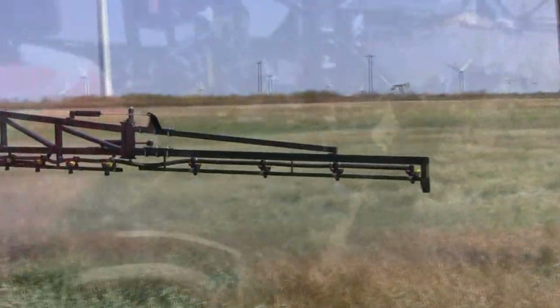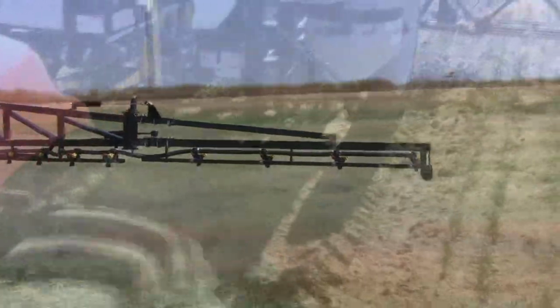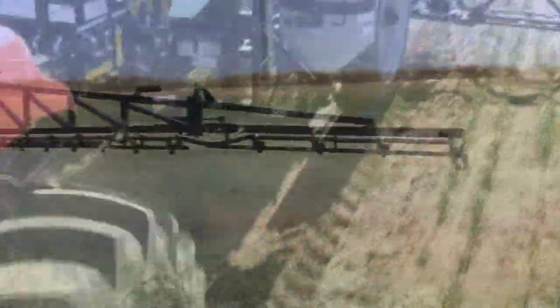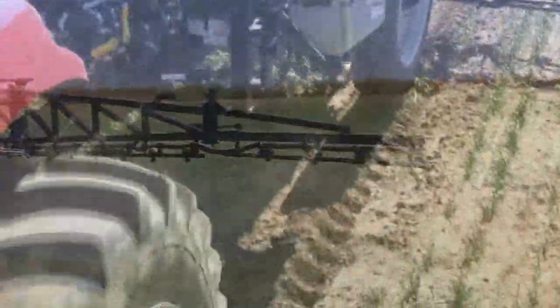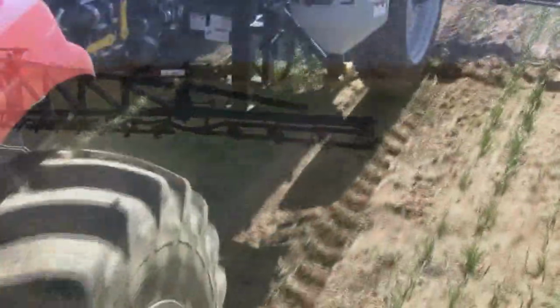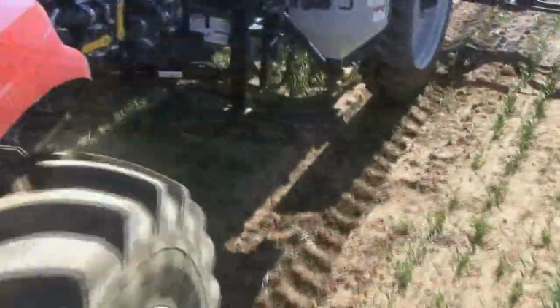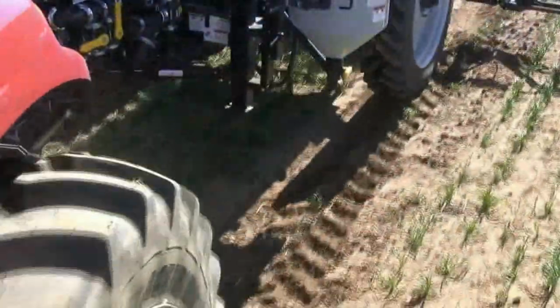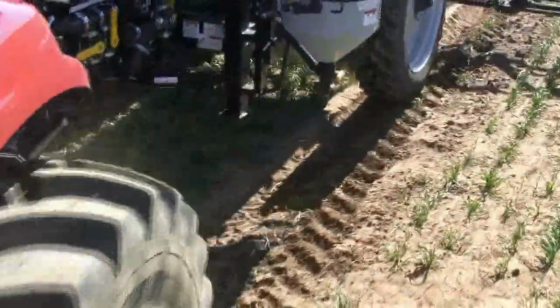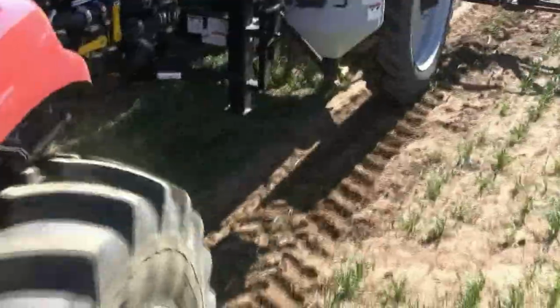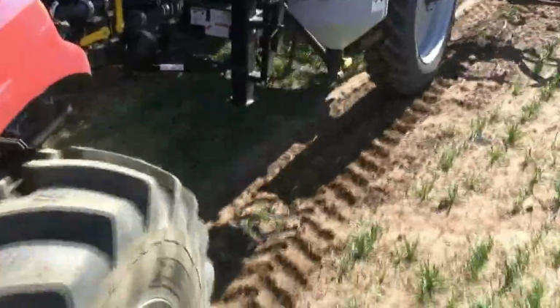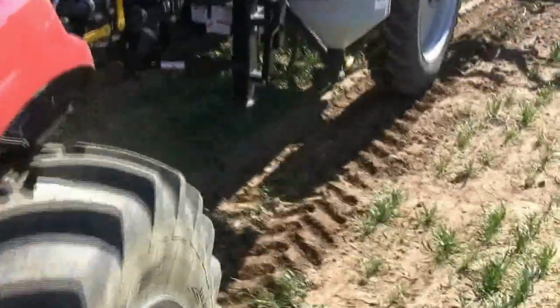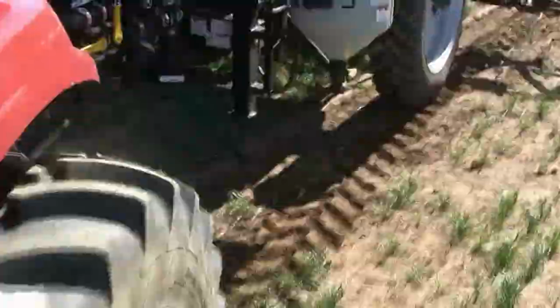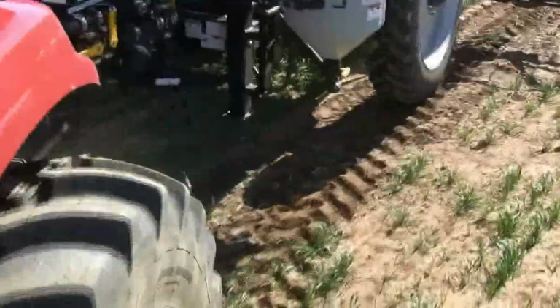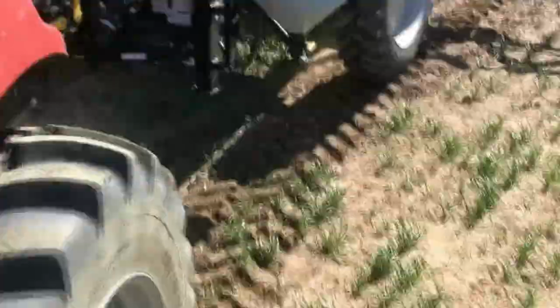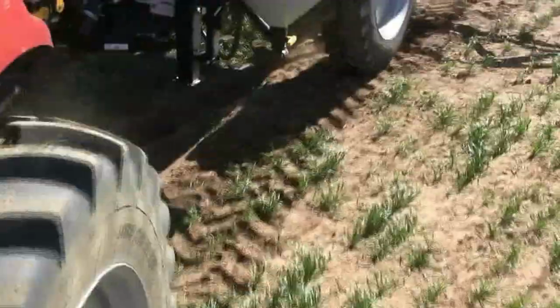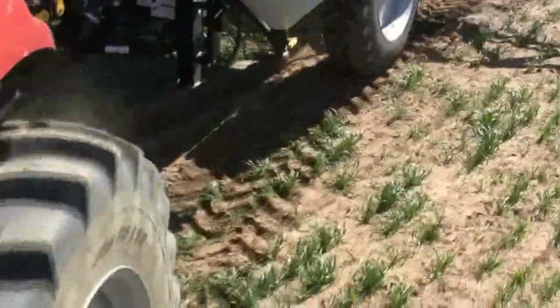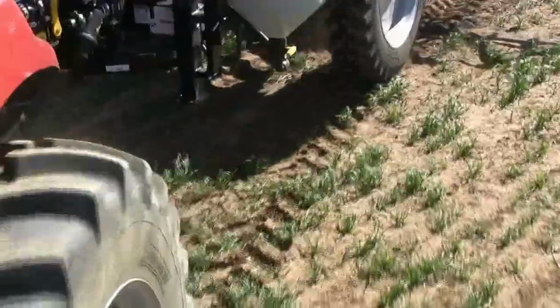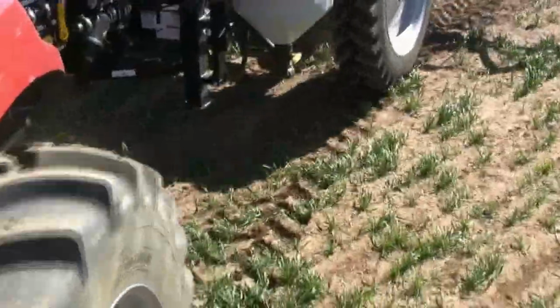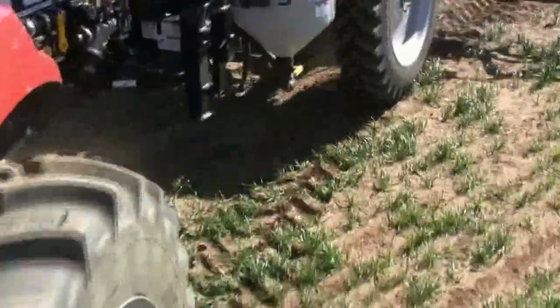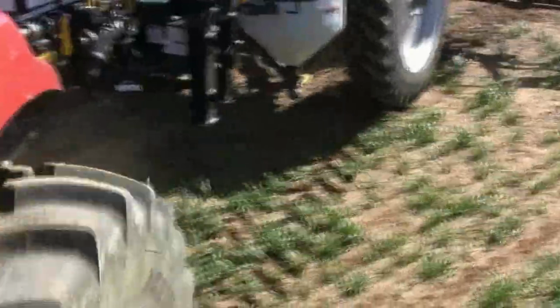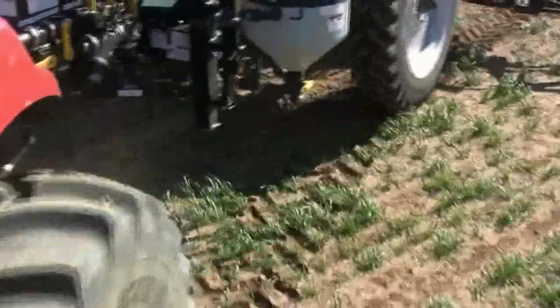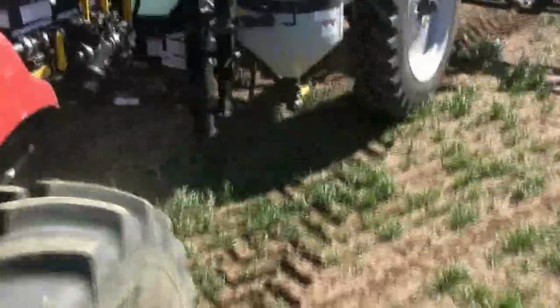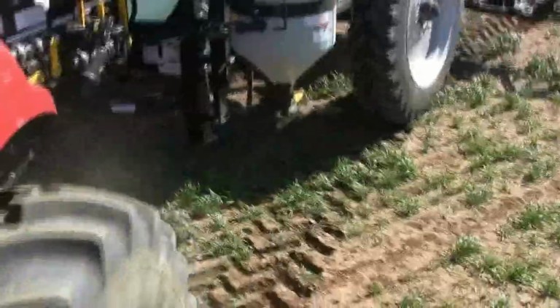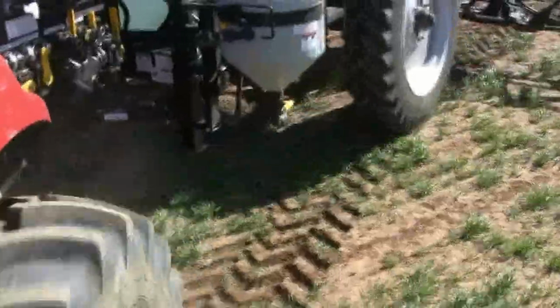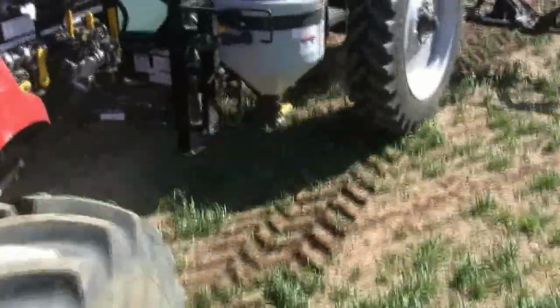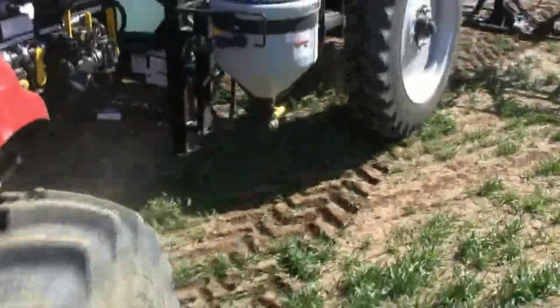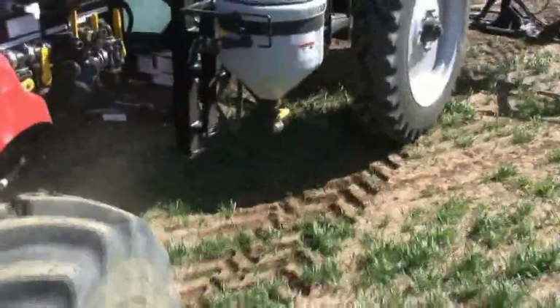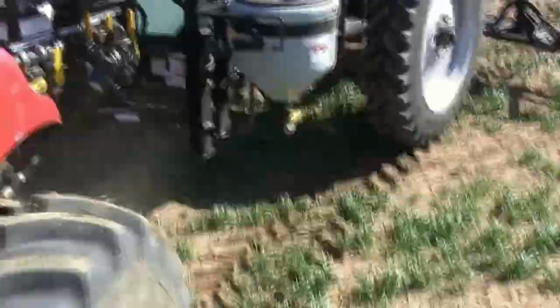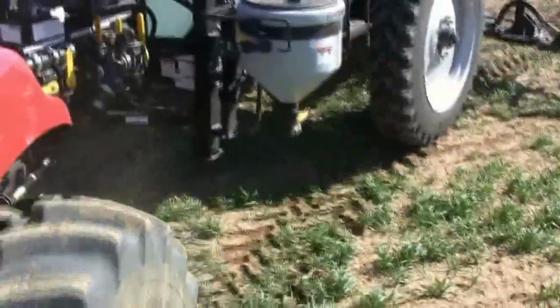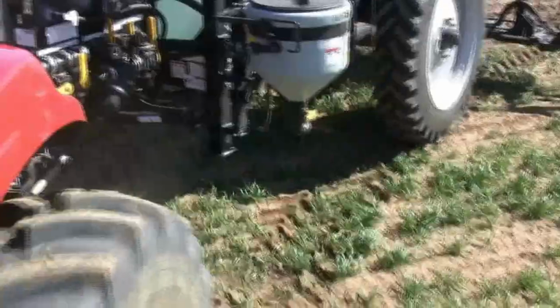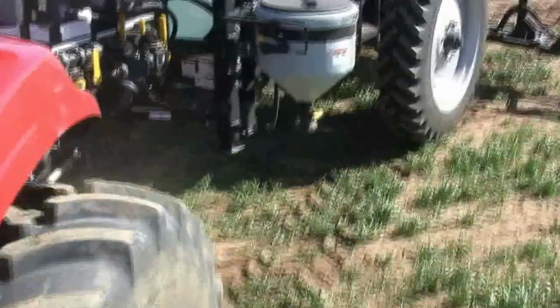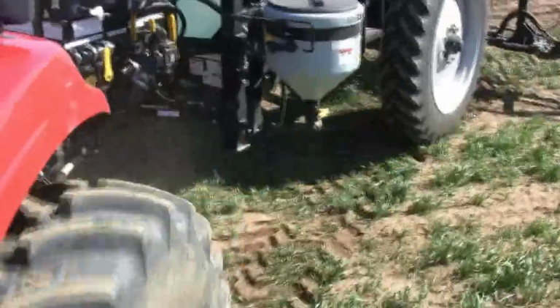The VersaTracker's articulated hitch allows the trailer to follow in the tractor tracks, even in tight turns, which reduces any row crop damage.